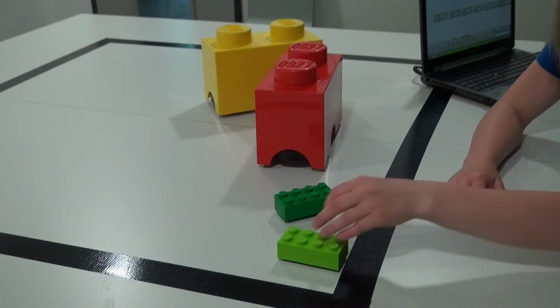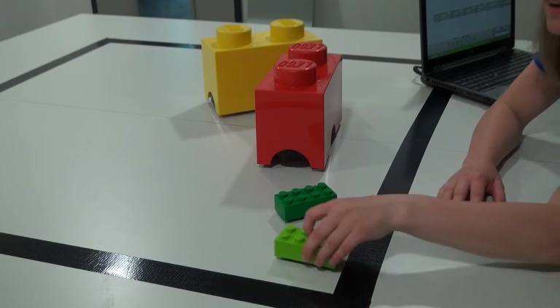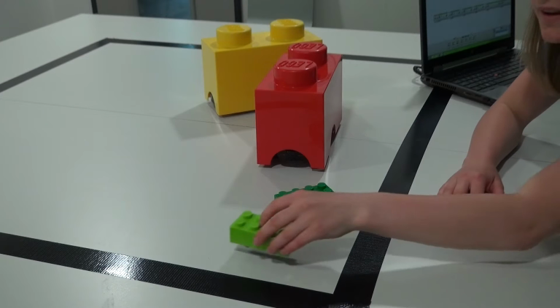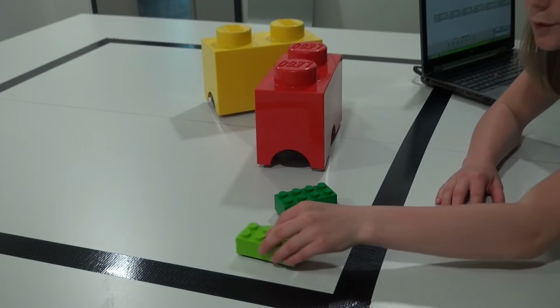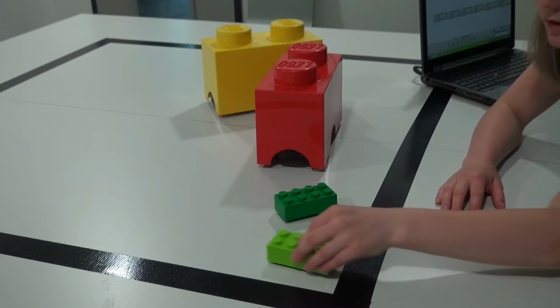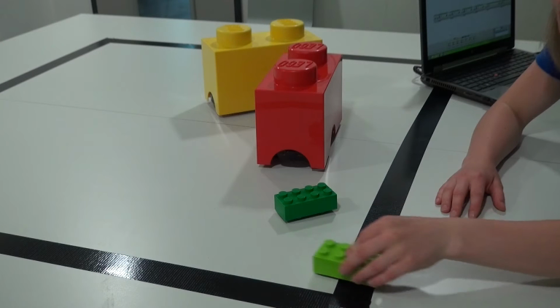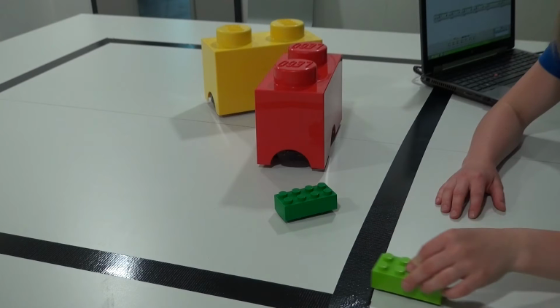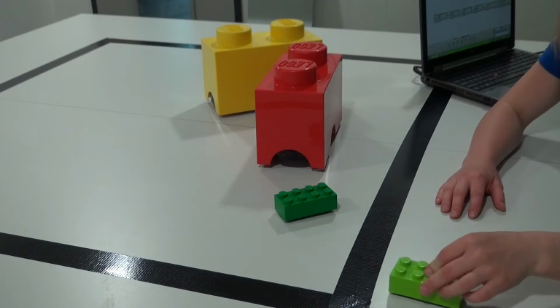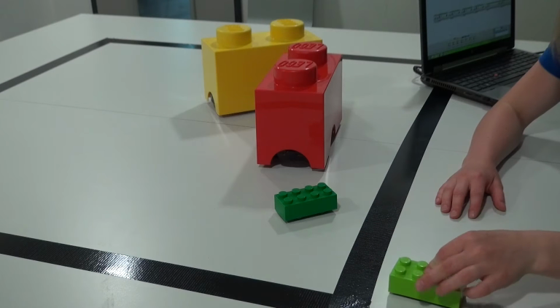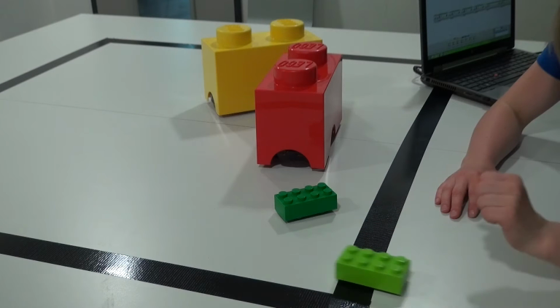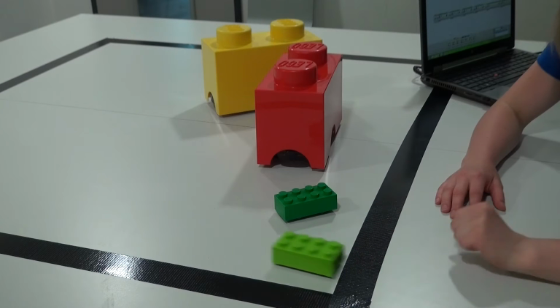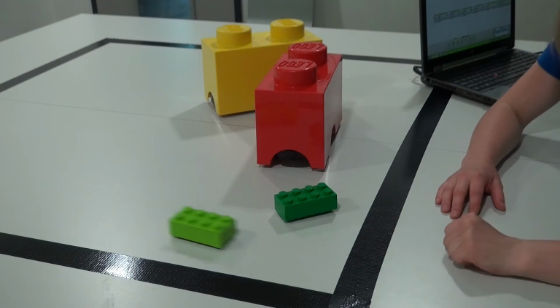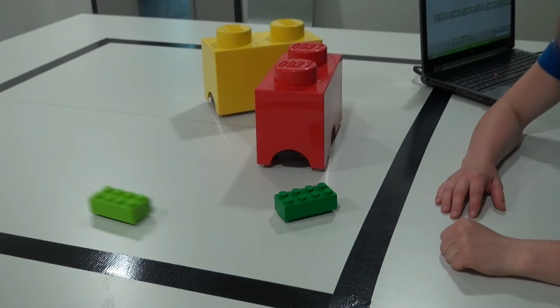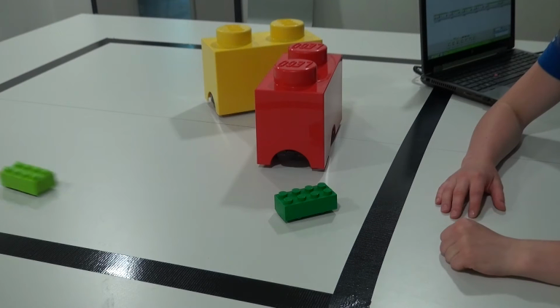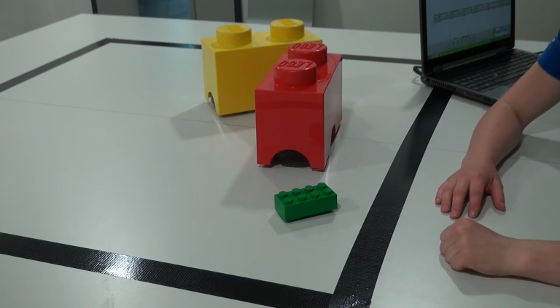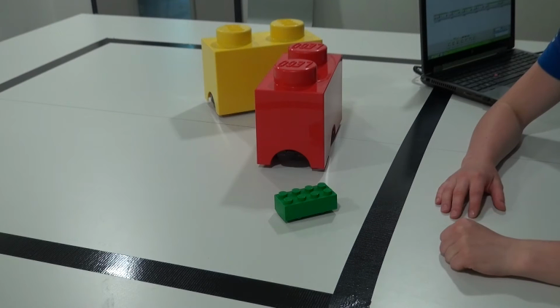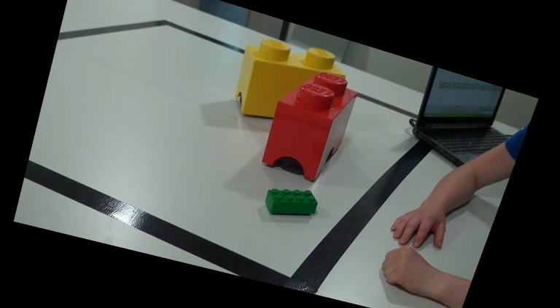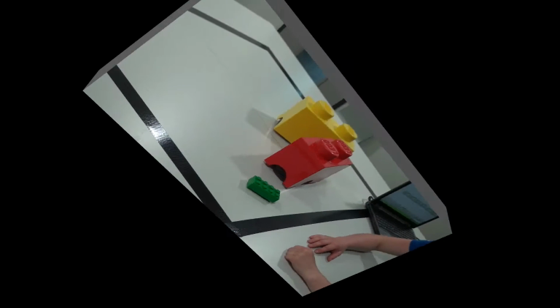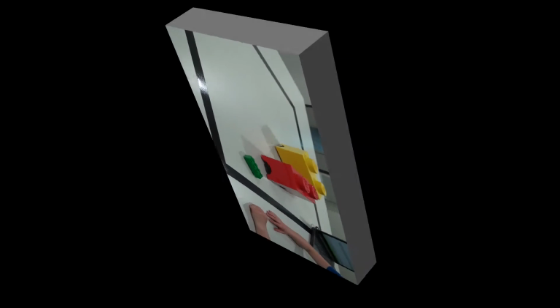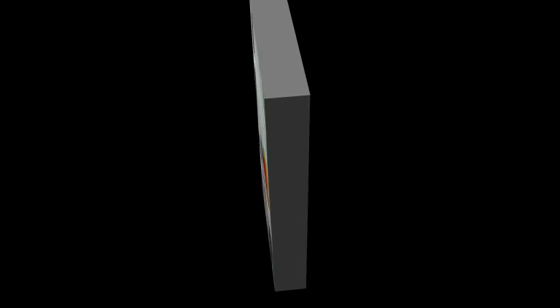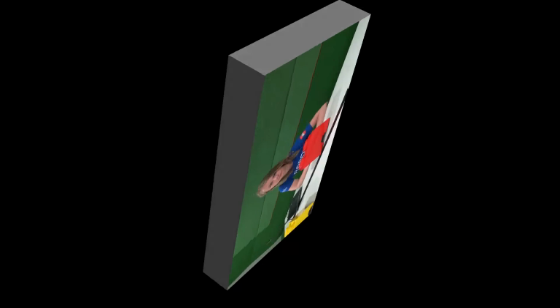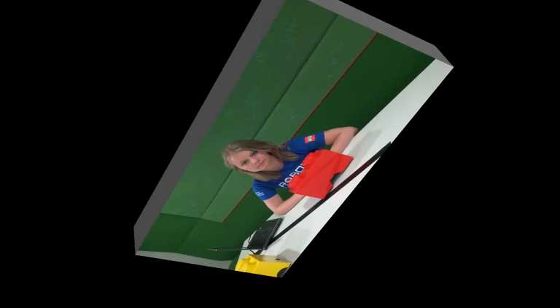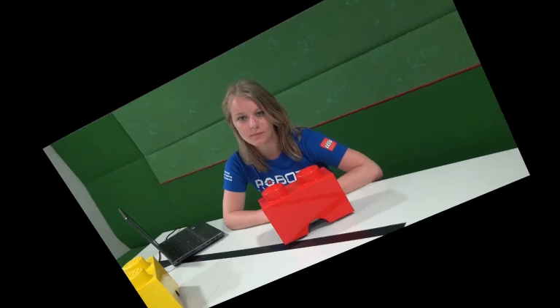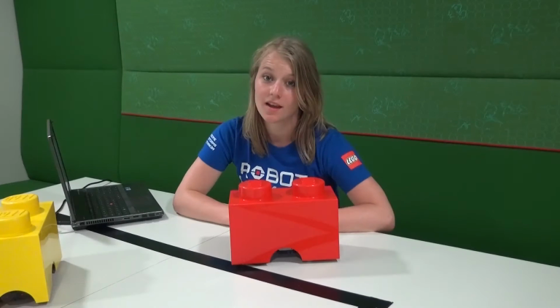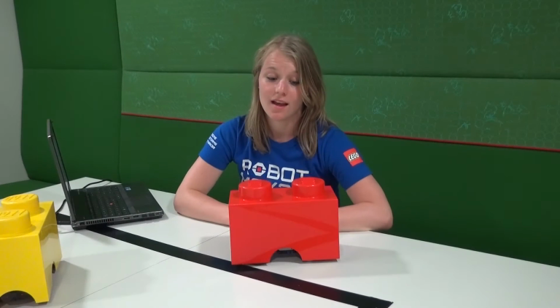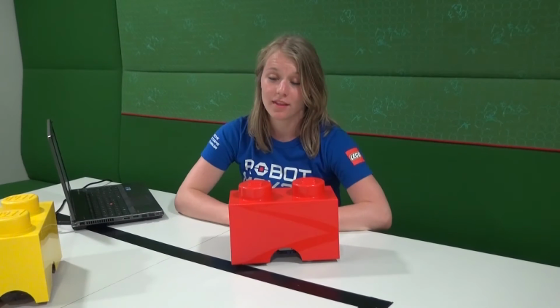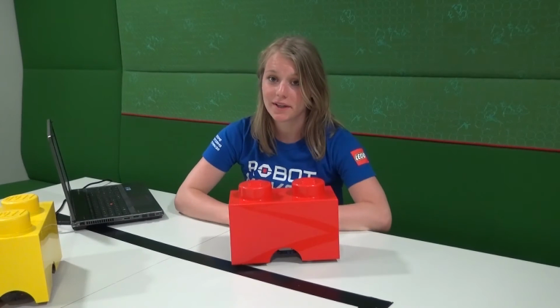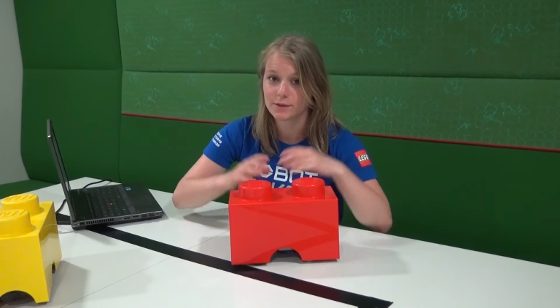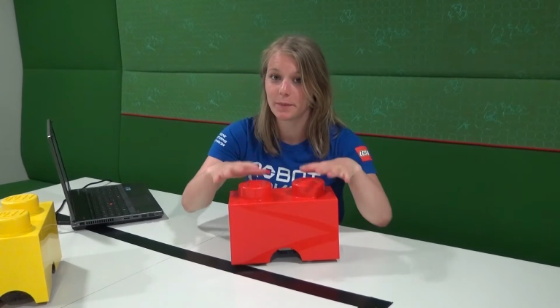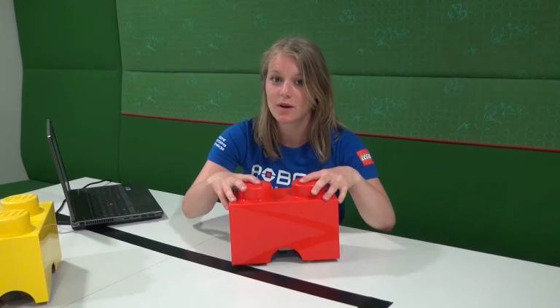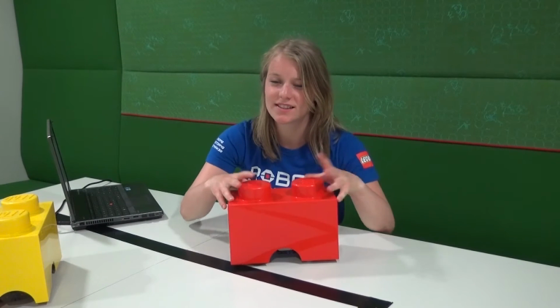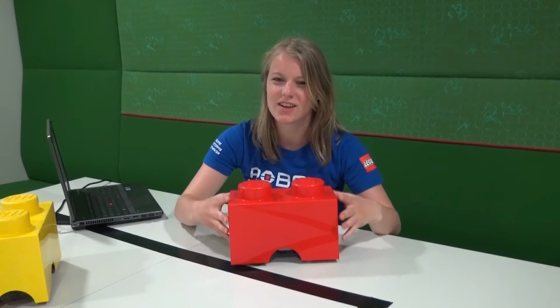You can pull the brick backwards and it comes alive. Now we go to the big ones - these are a little bit more advanced.